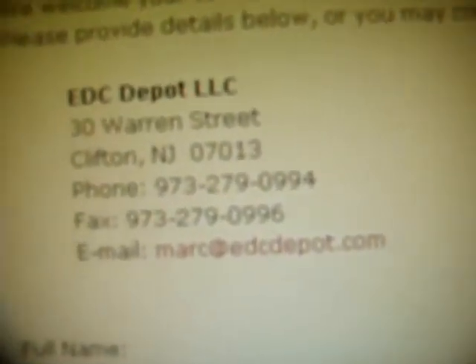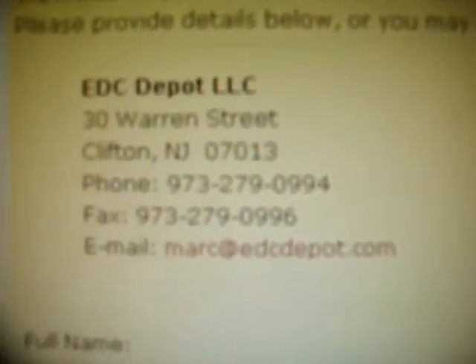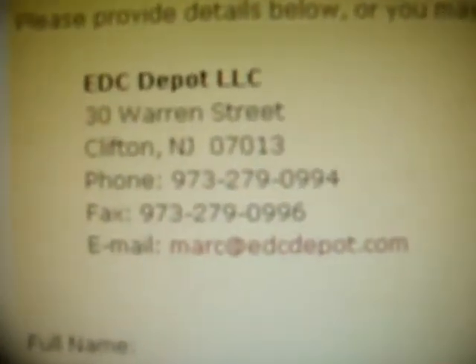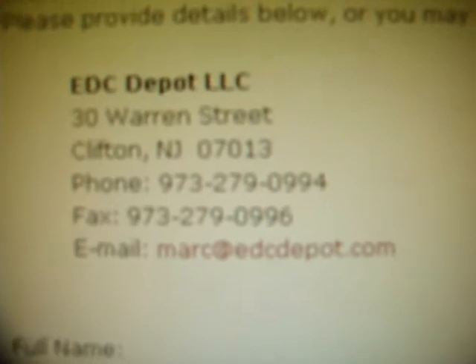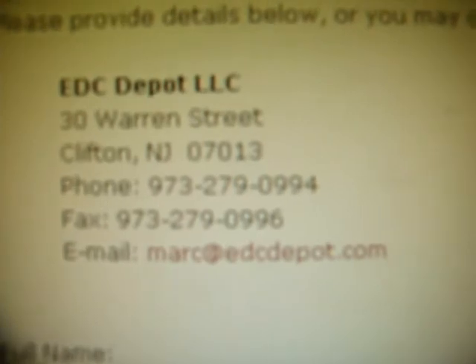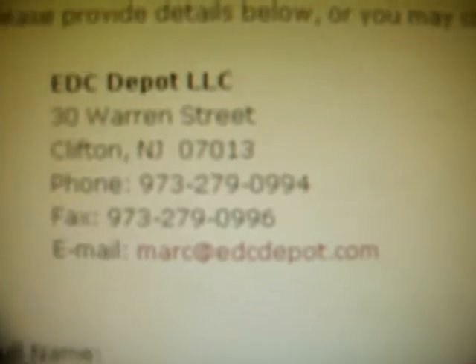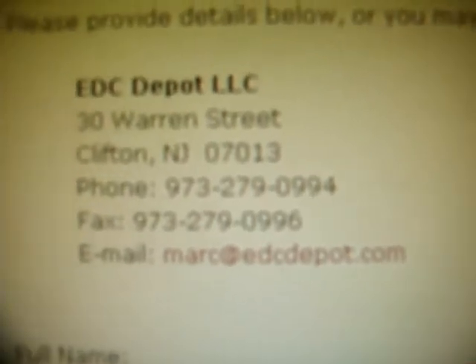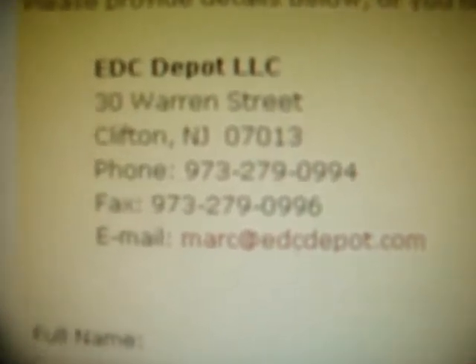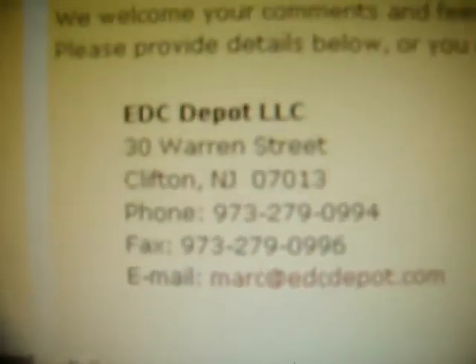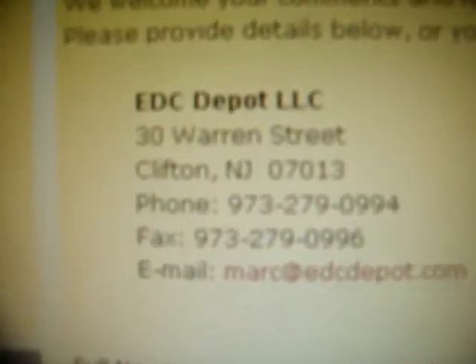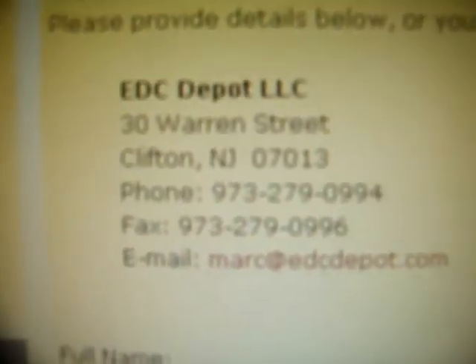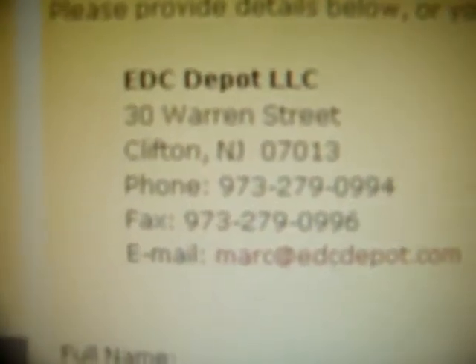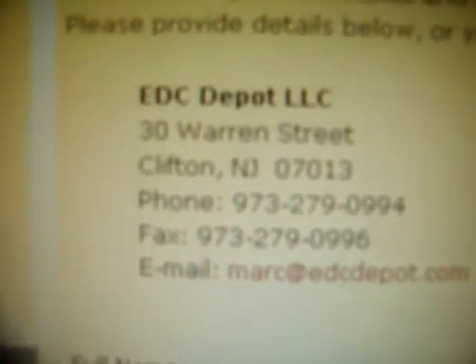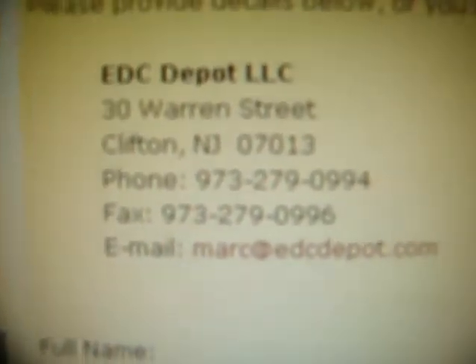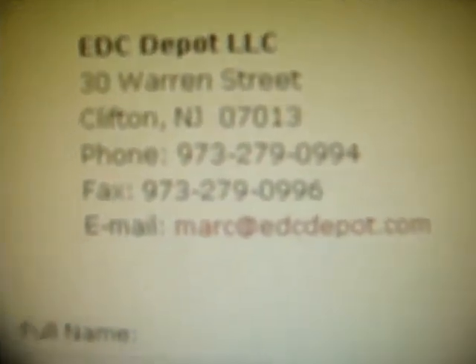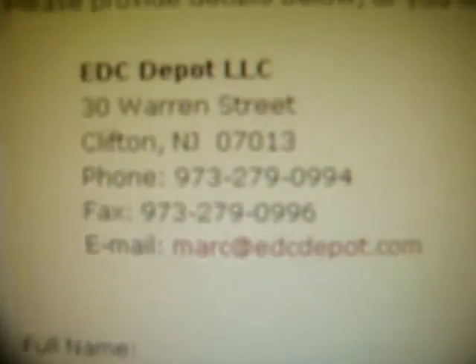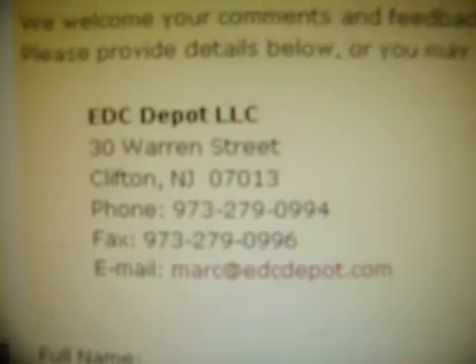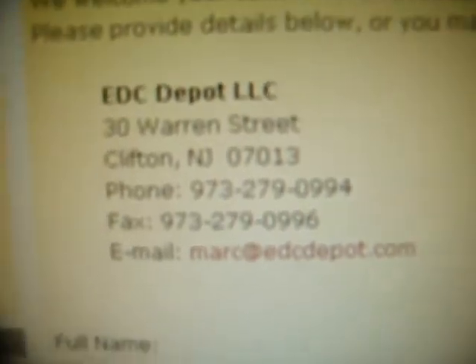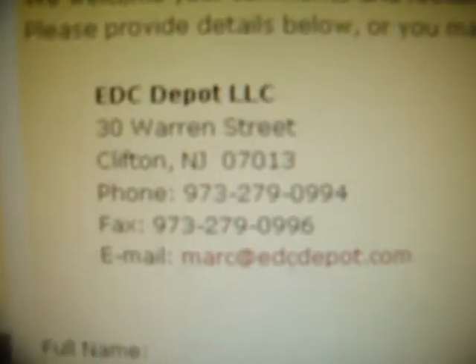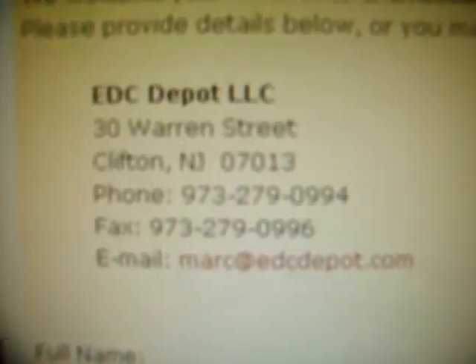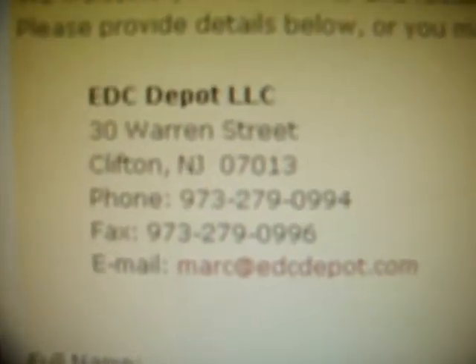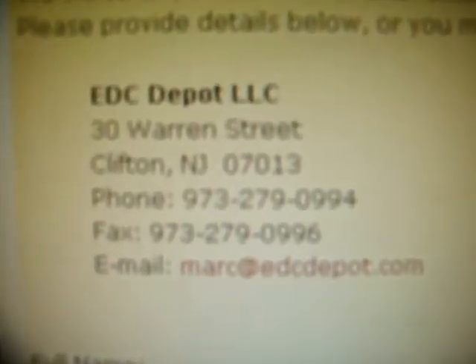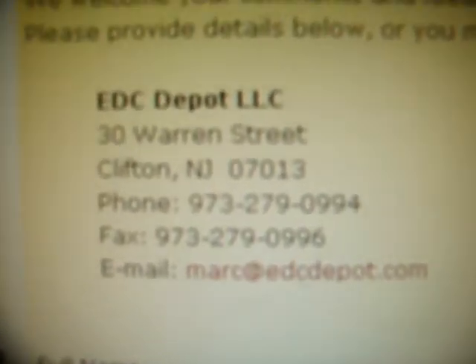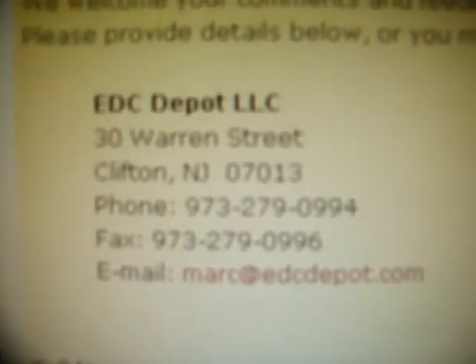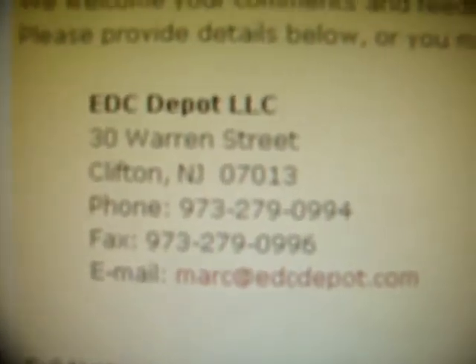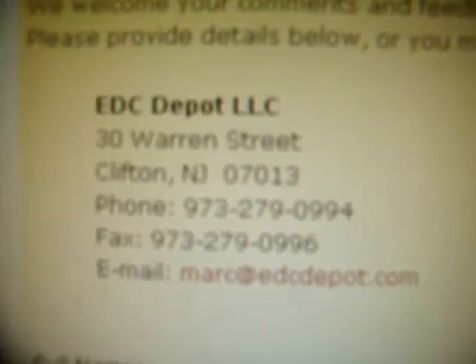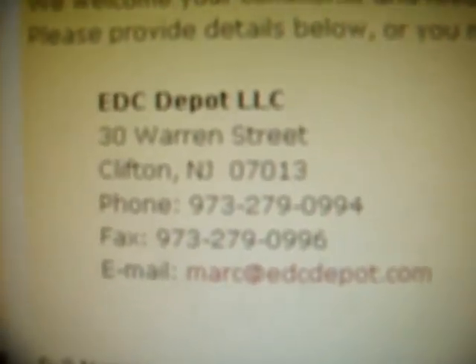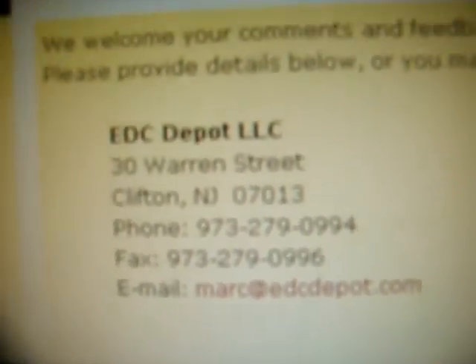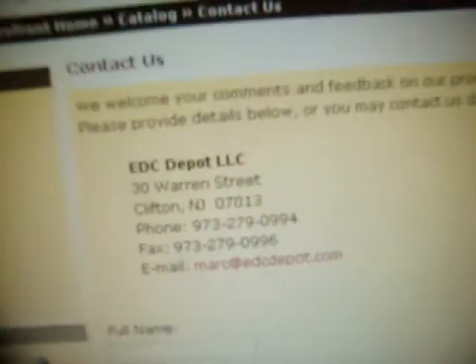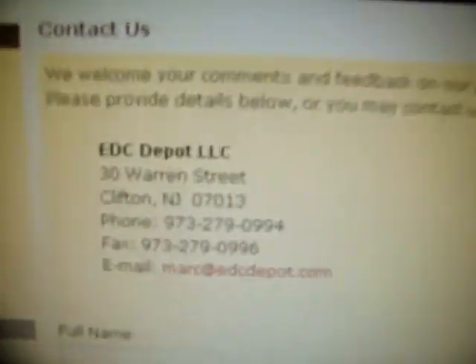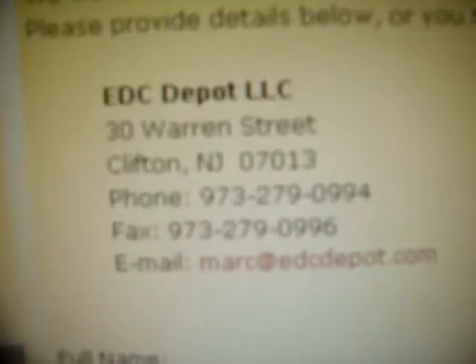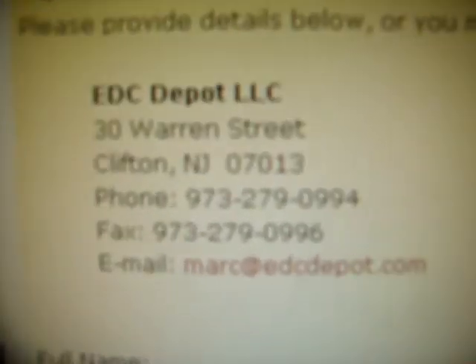Thanks for watching my videos, guys. There will be more Spydercos to come — I'm gonna buy the Spyderco Tenacious off of them, probably next Thursday. Remember to rate, comment, and subscribe.